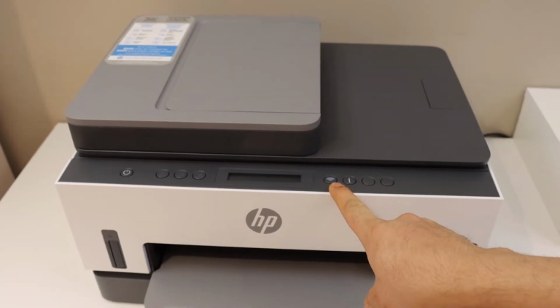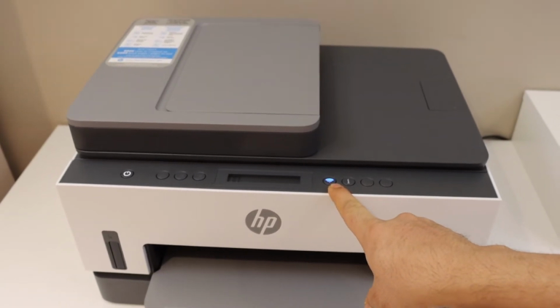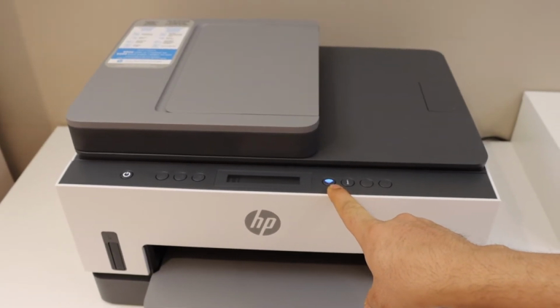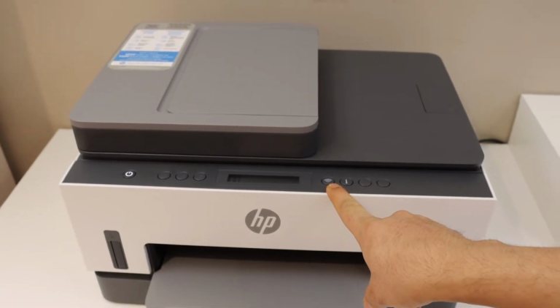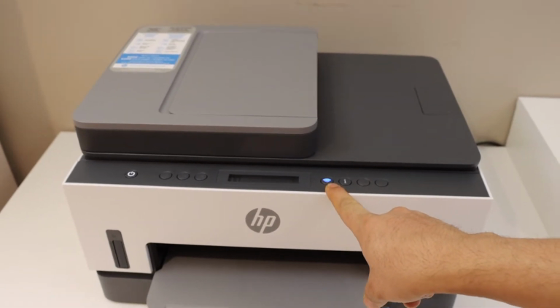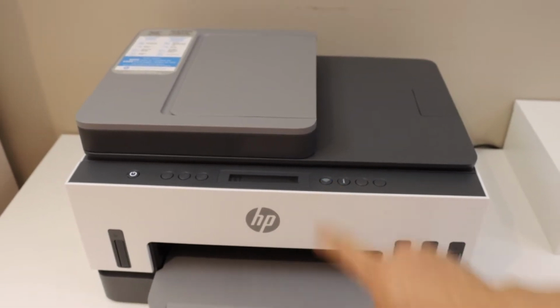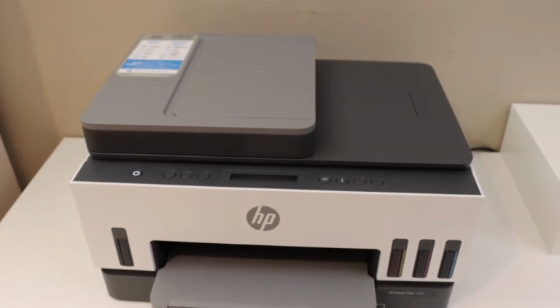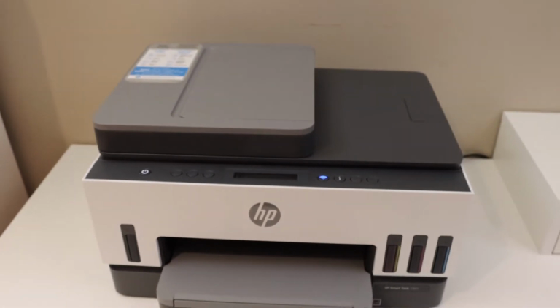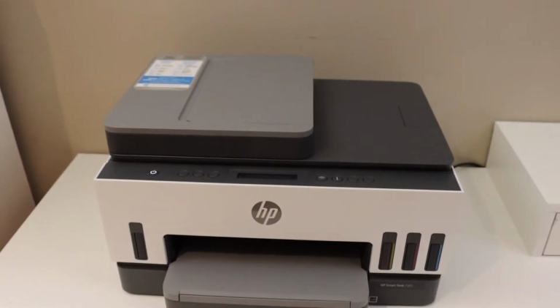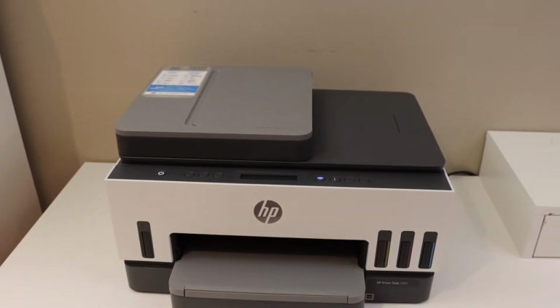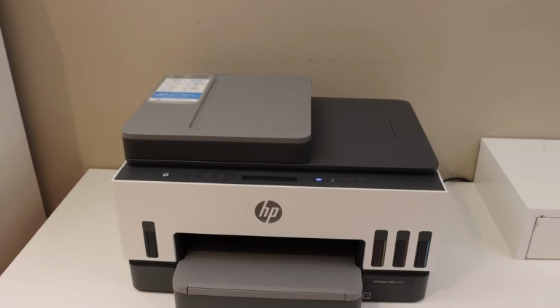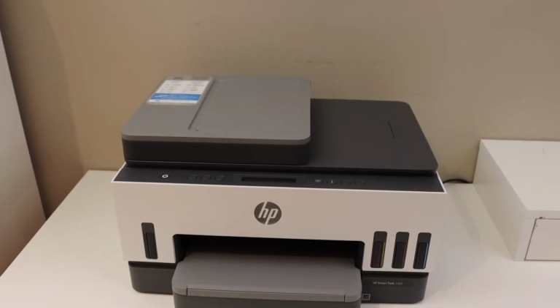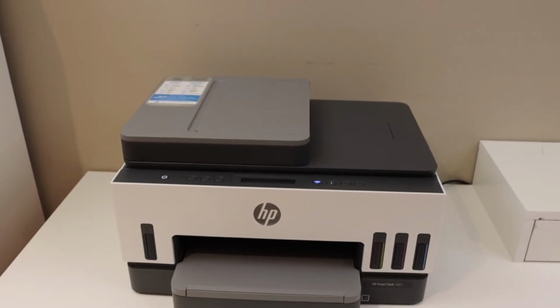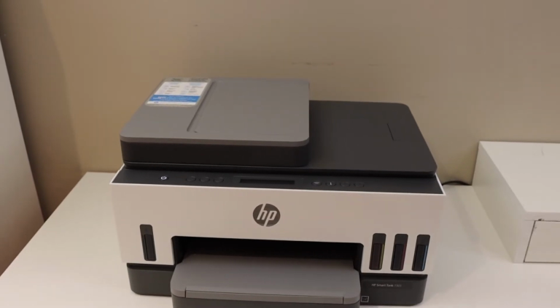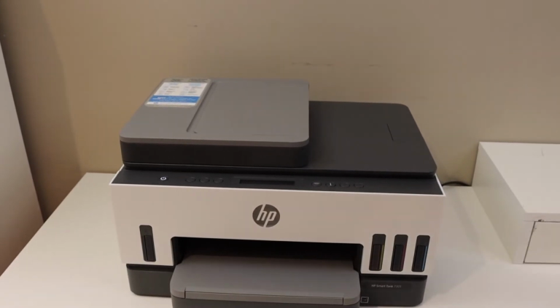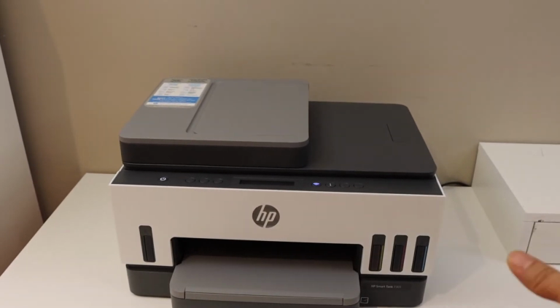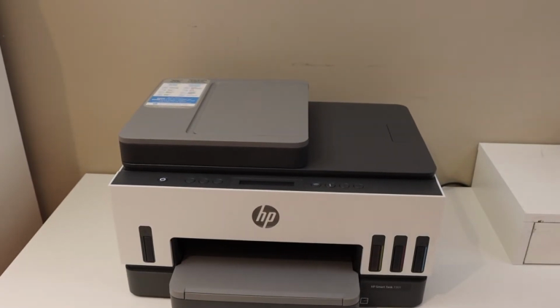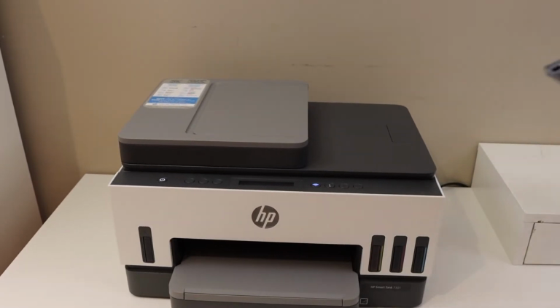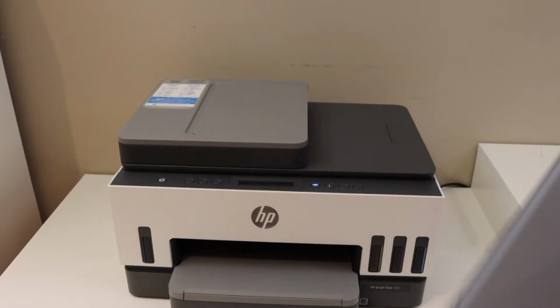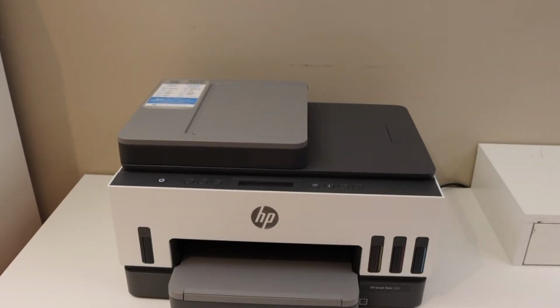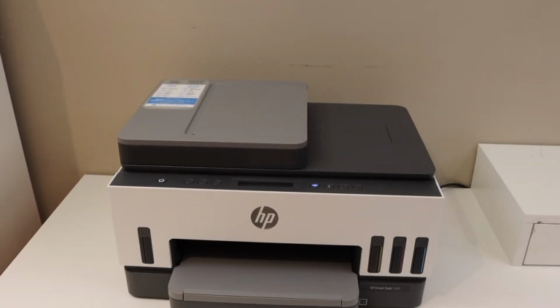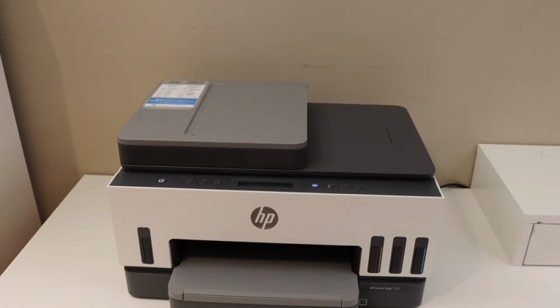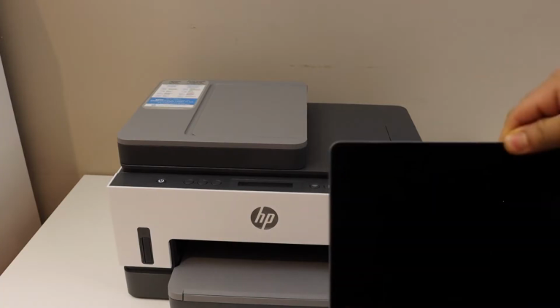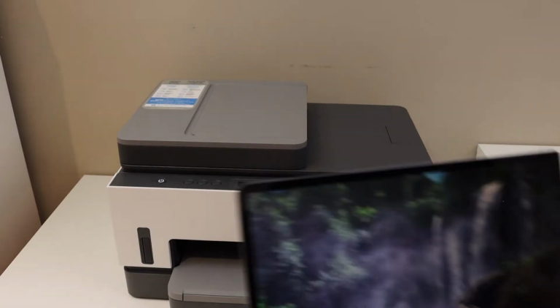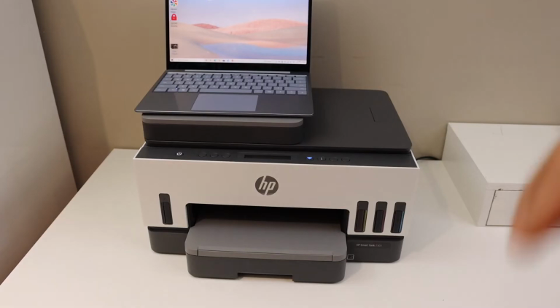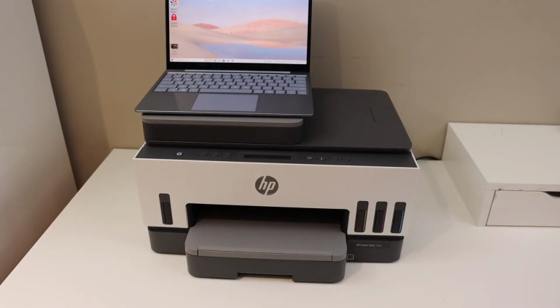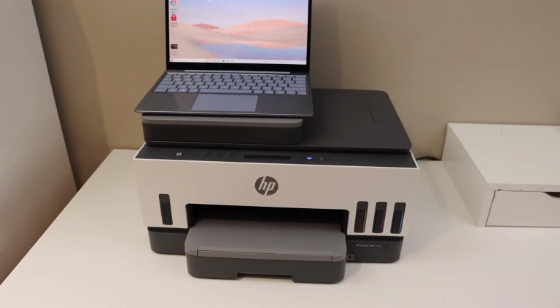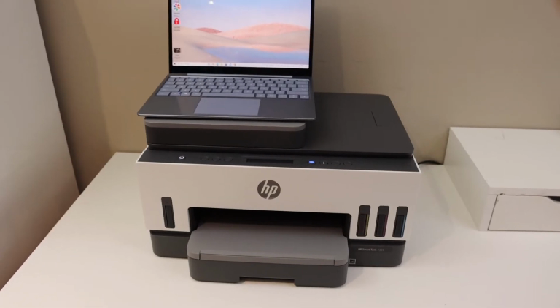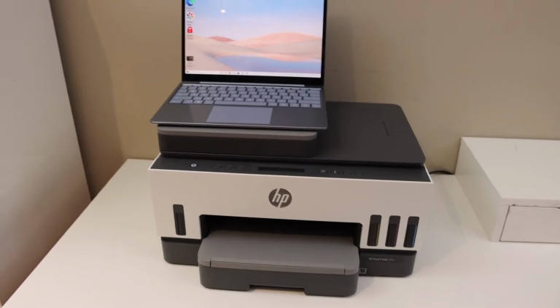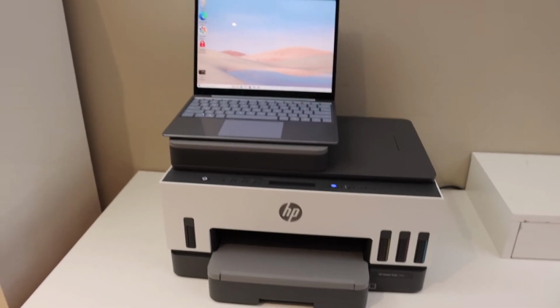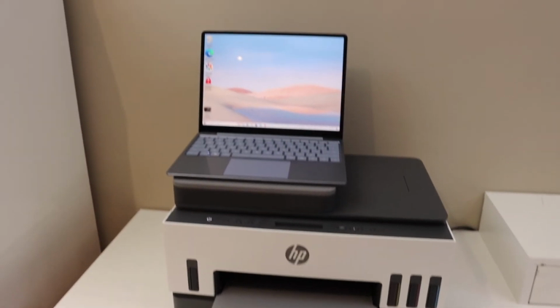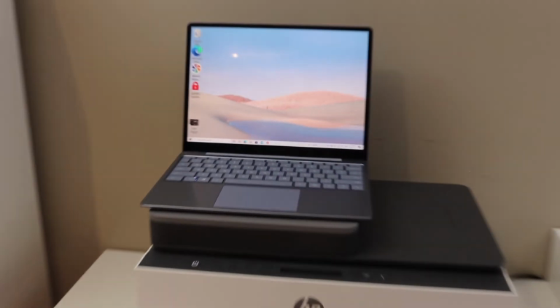After some time, this light will stay on and the wireless light will start to blink continuously — that means the printer is ready for setup. Now go to your device, for example a laptop, iPhone, or MacBook. I have a Windows 10 laptop here.